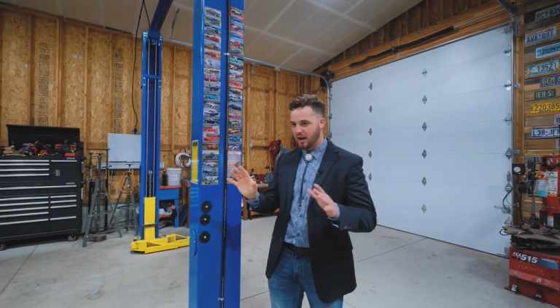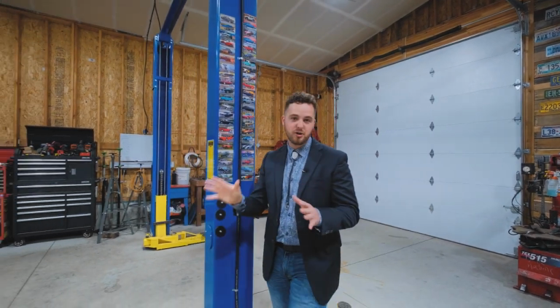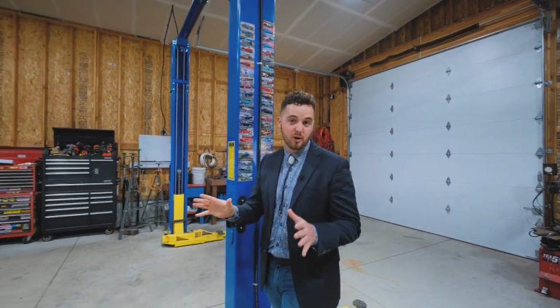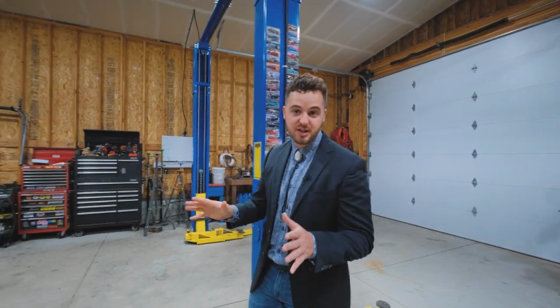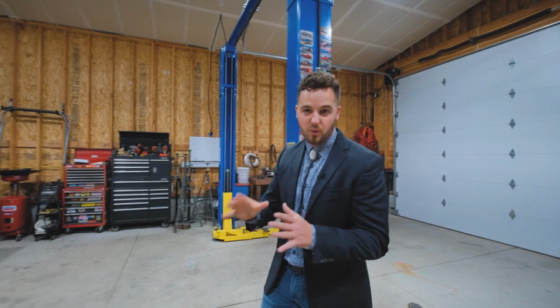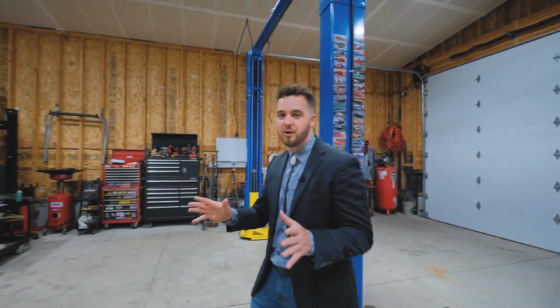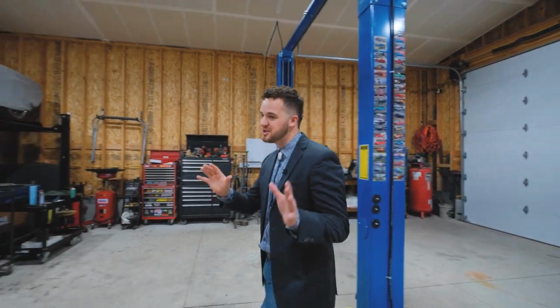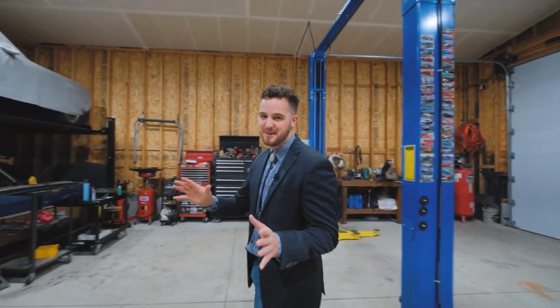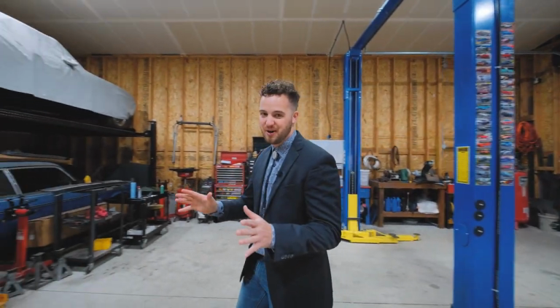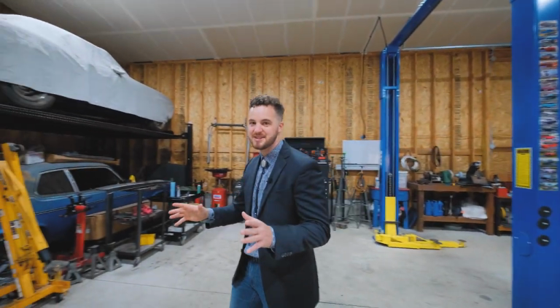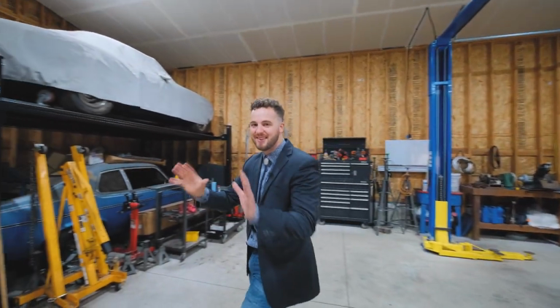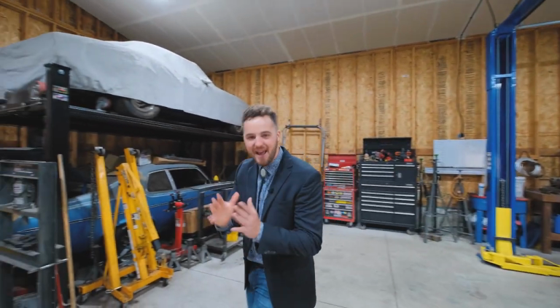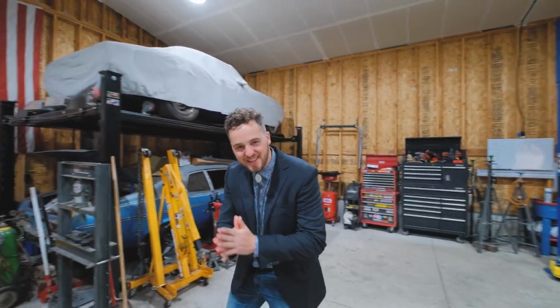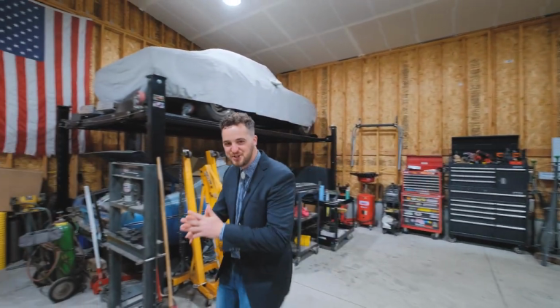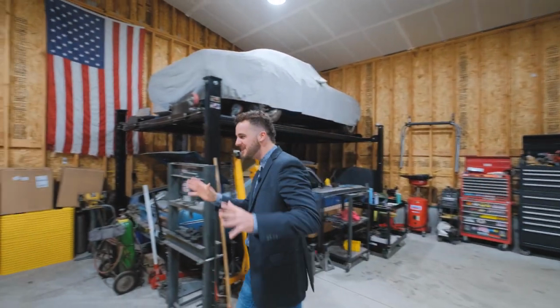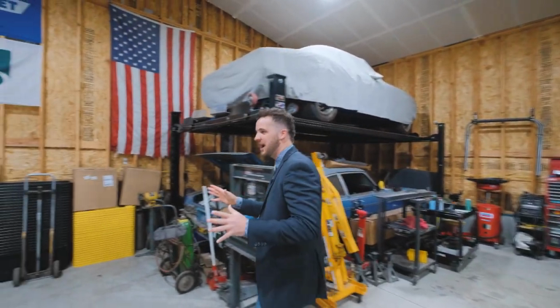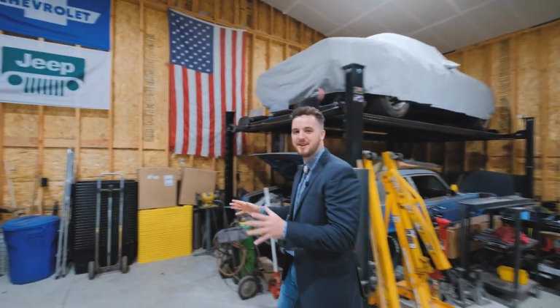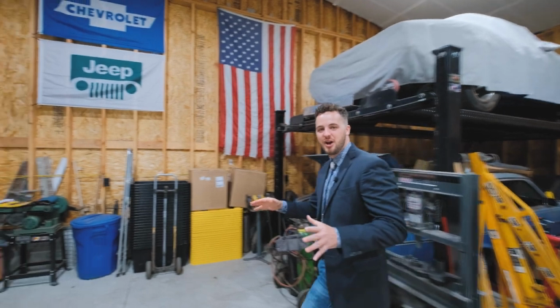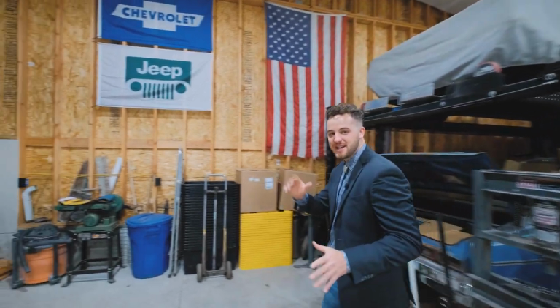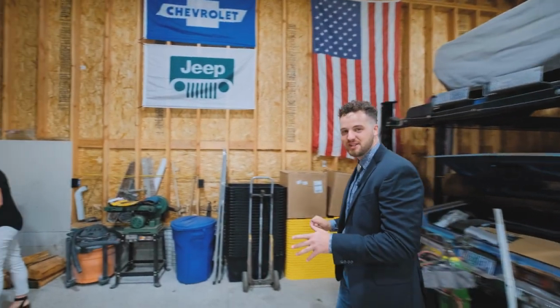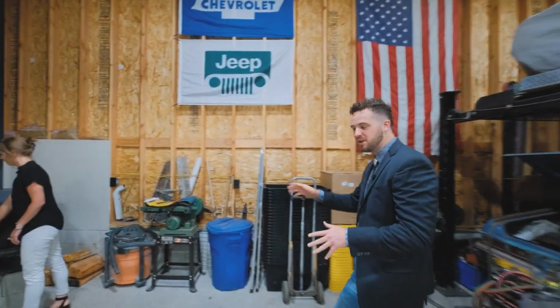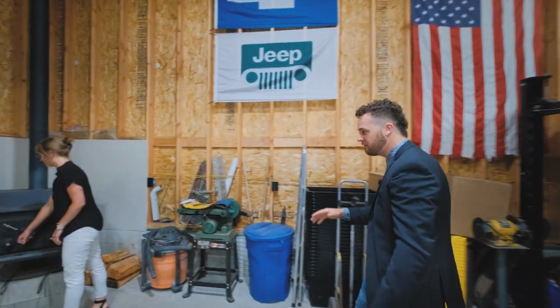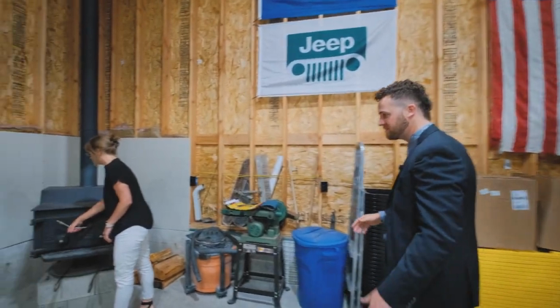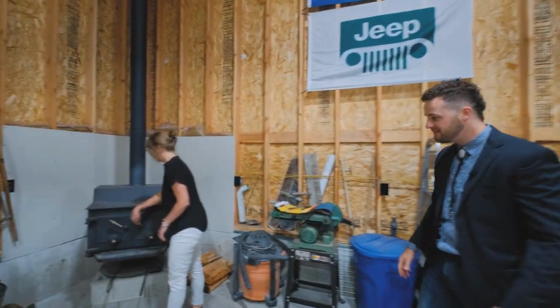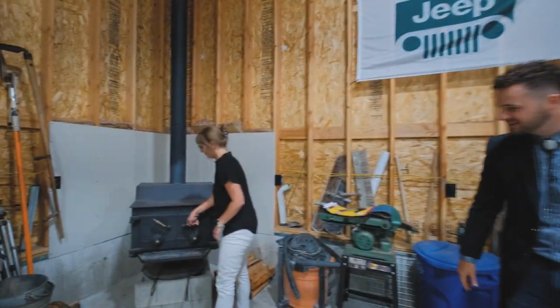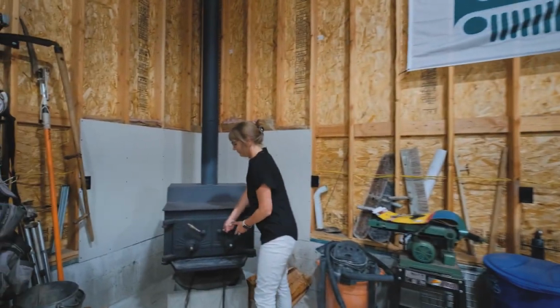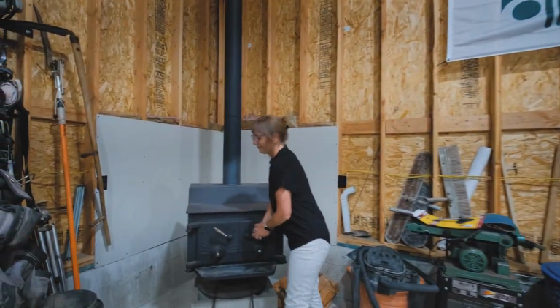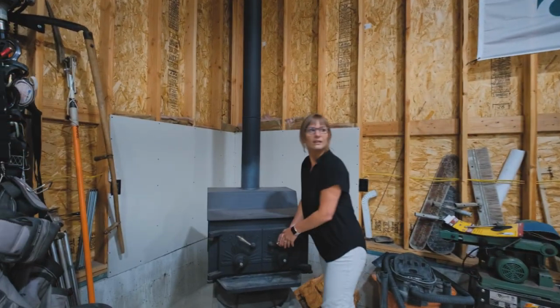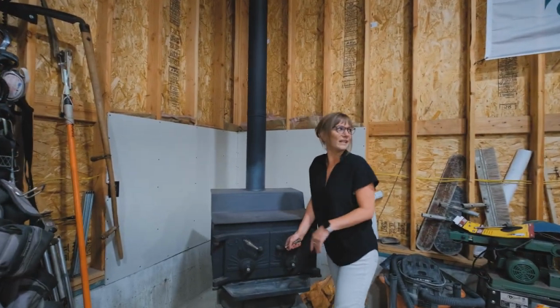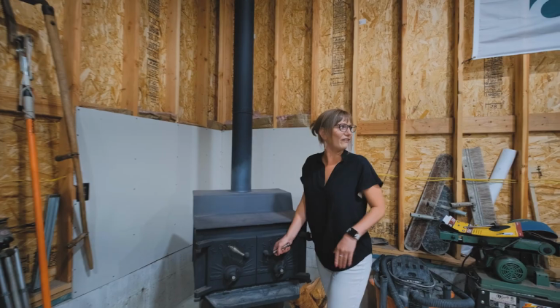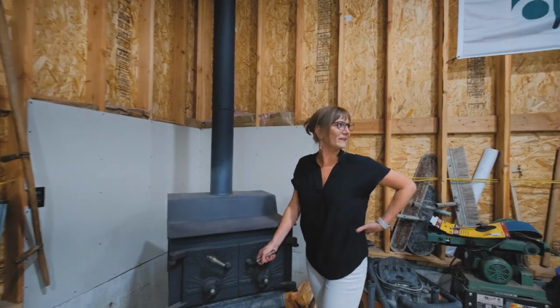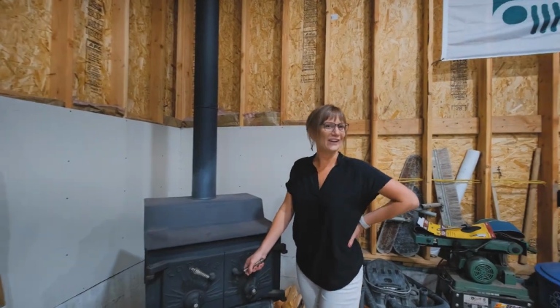Whether you're a car enthusiast or you just want space for your hobbies, think about everything you can do in this shop. Oh, and did I mention there's a wood stove for the wintertime? Damn, I love how warm it is in here.